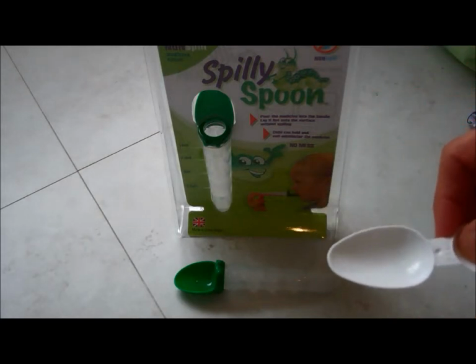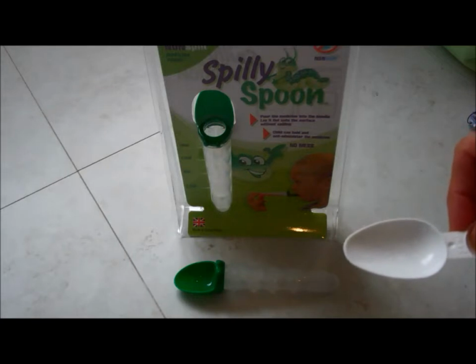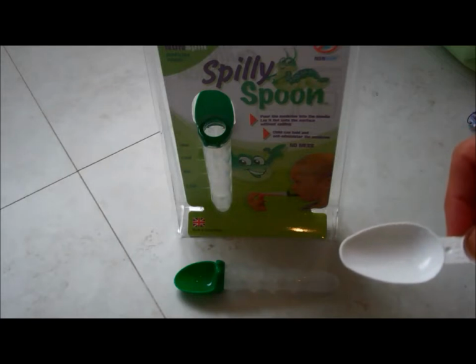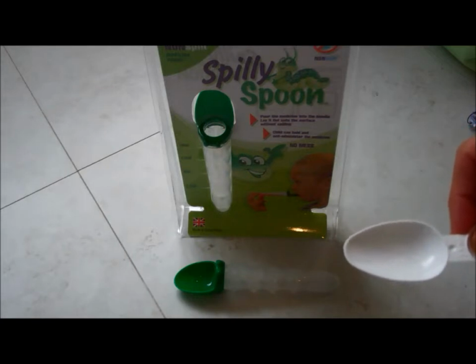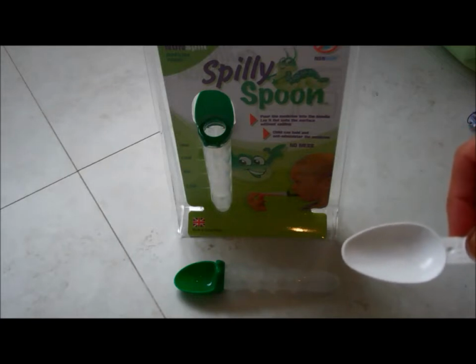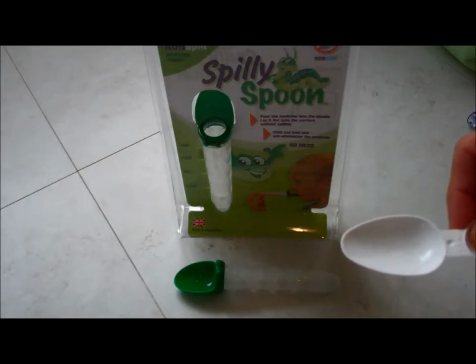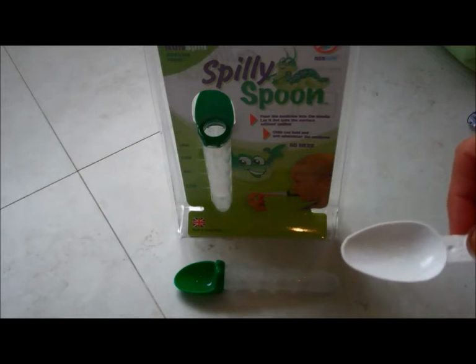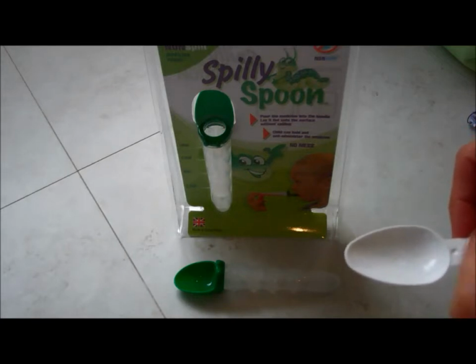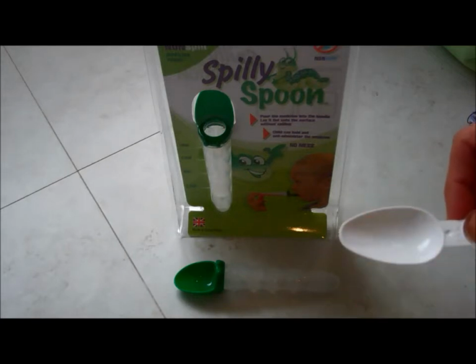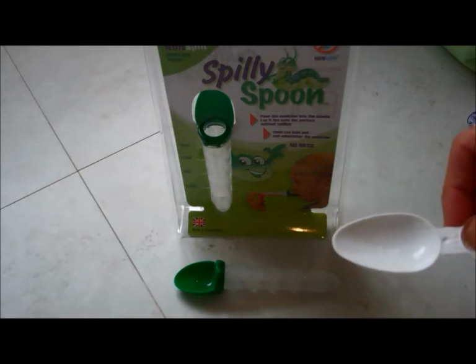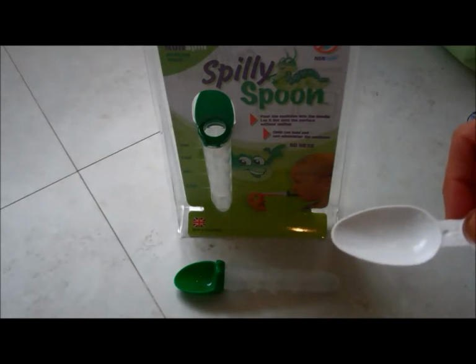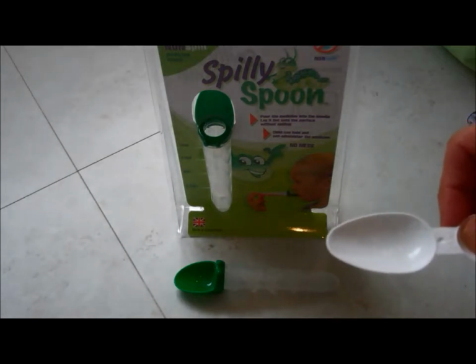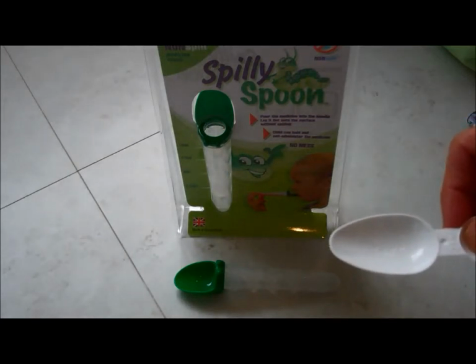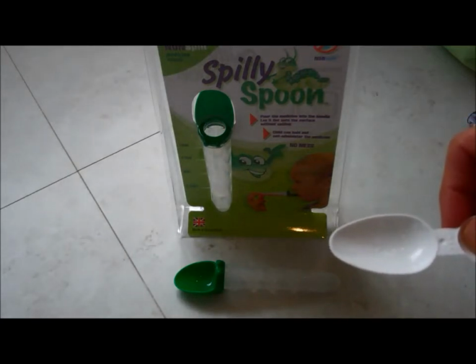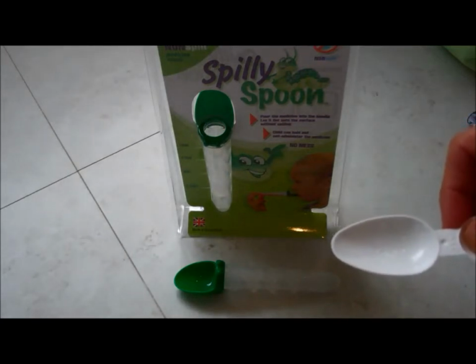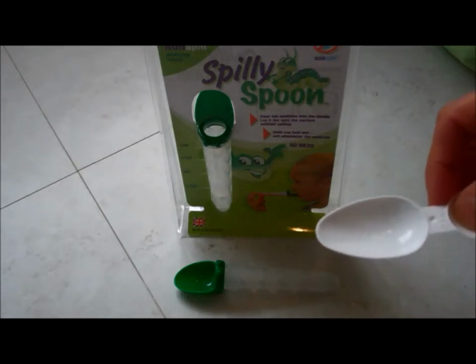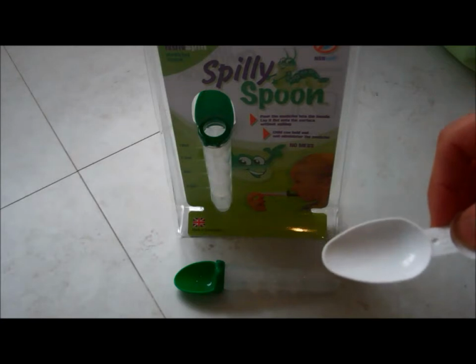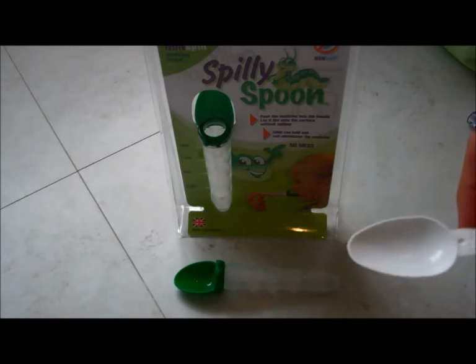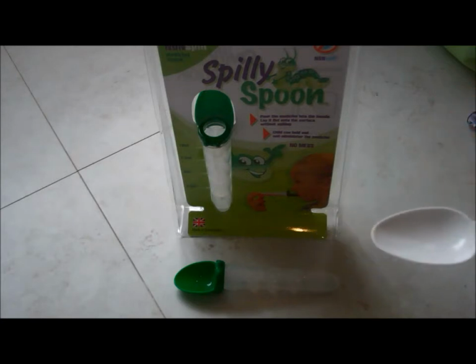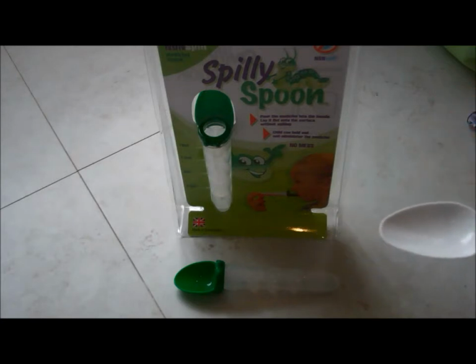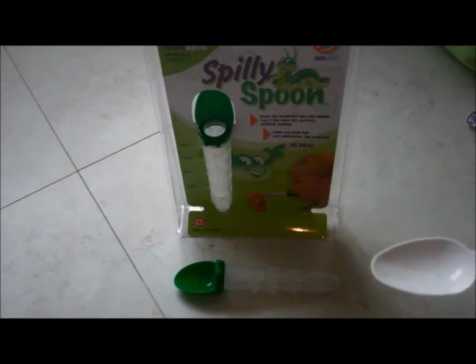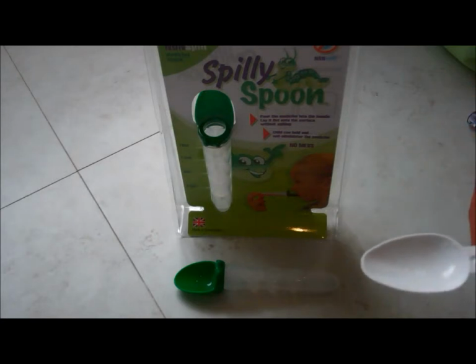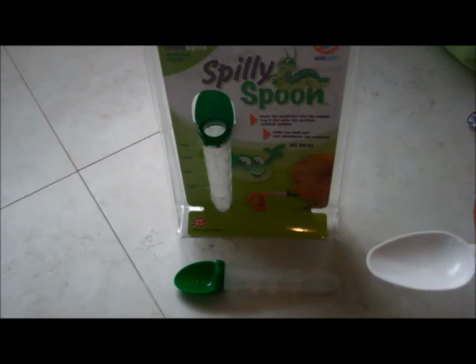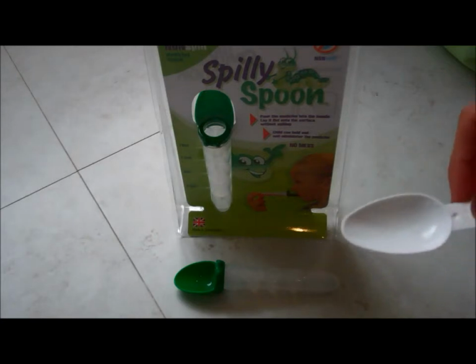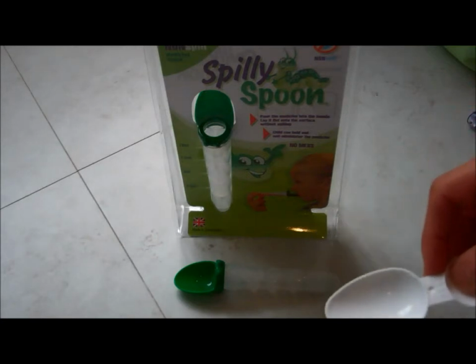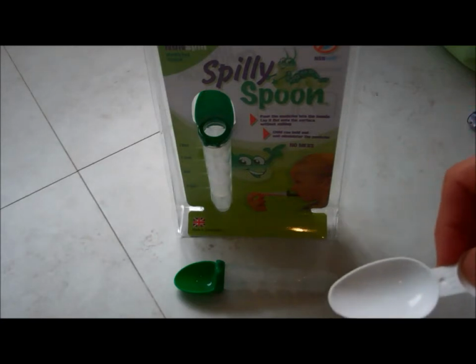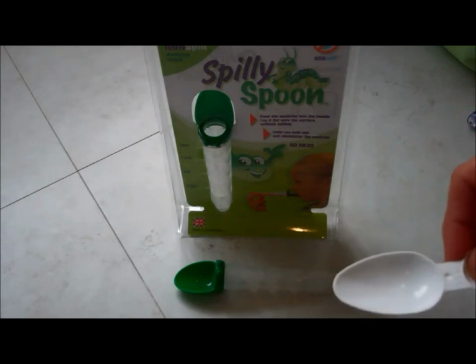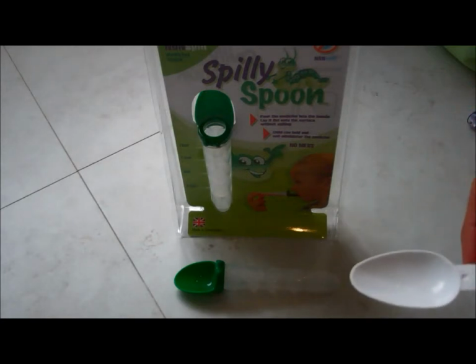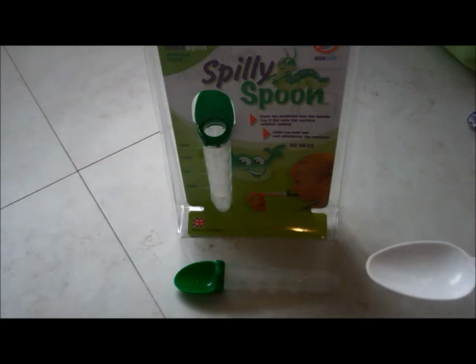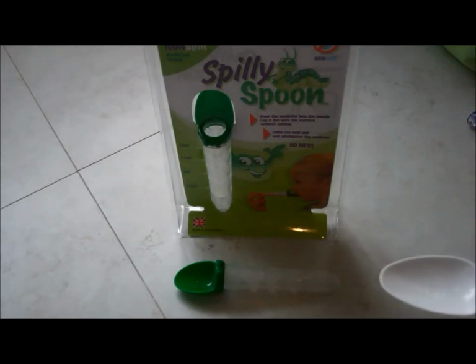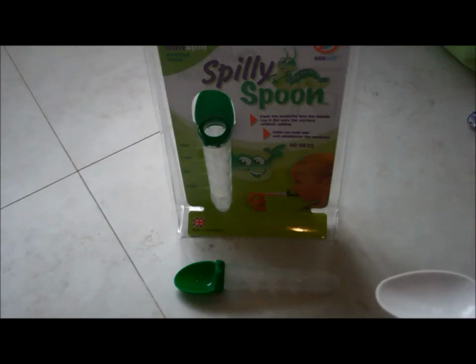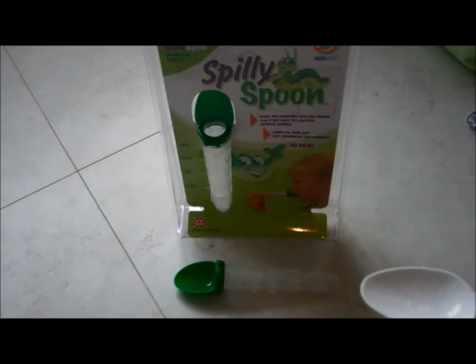With older children, as the boys got older and they needed two spoons, they really weren't very impressed when they took one medicine and then I'd do the process again and they'd have to take a second lot, particularly if they didn't like the flavour.